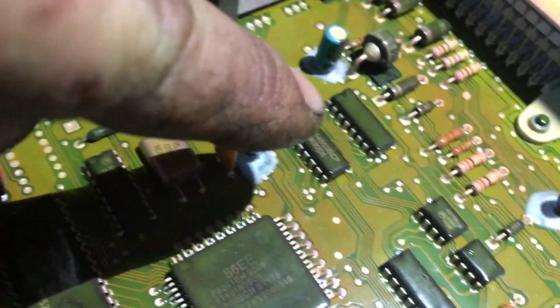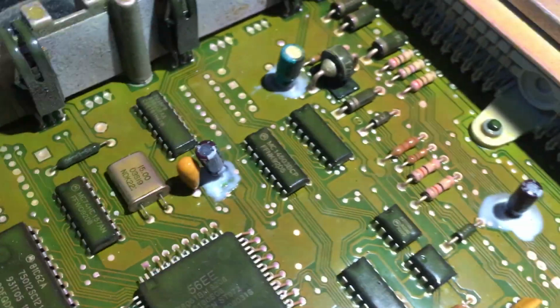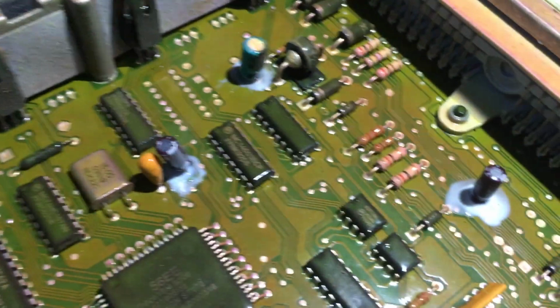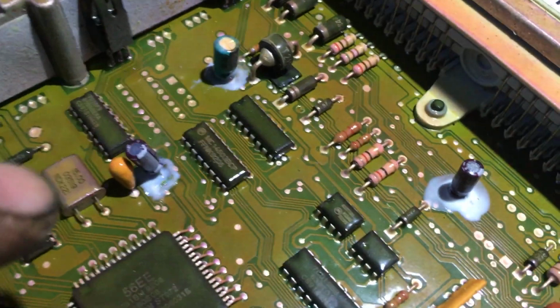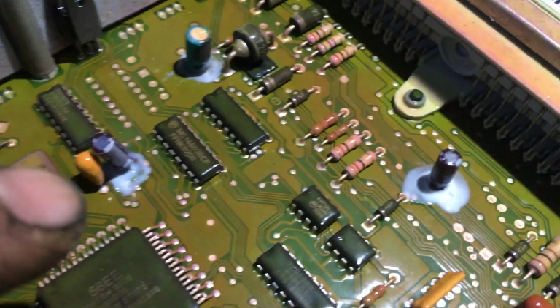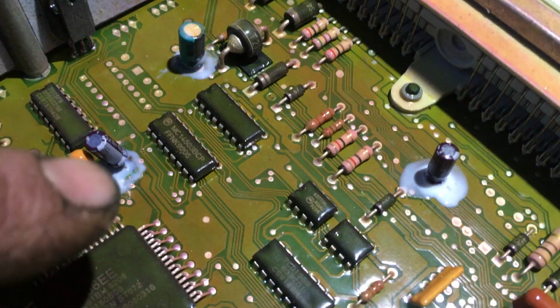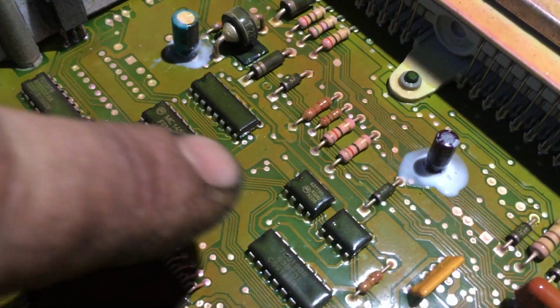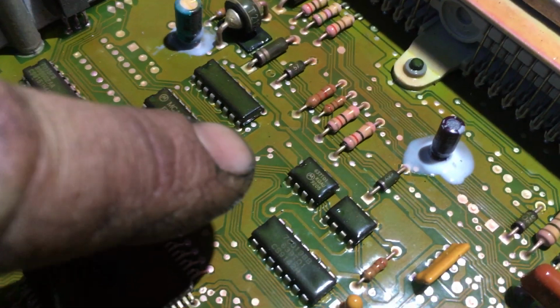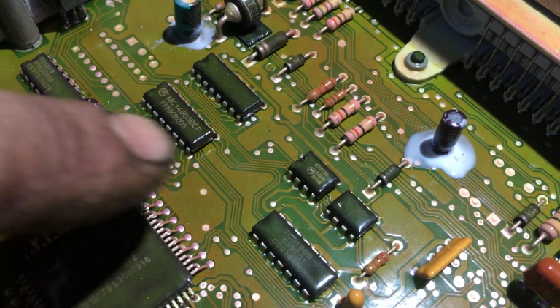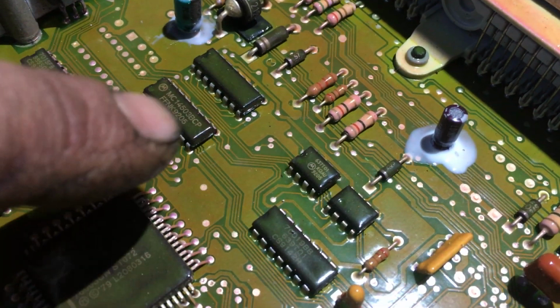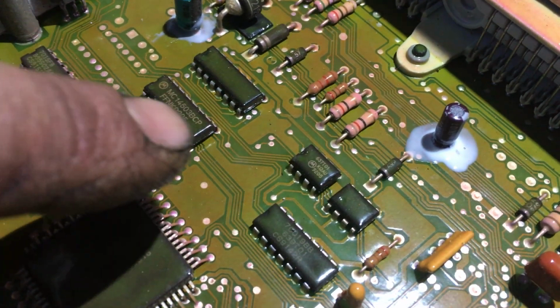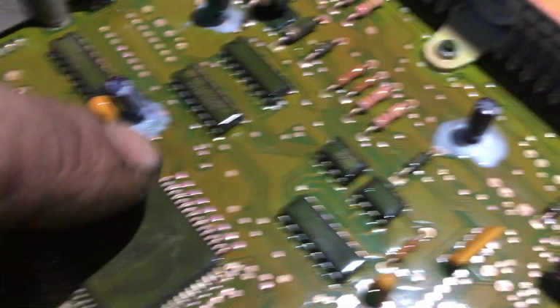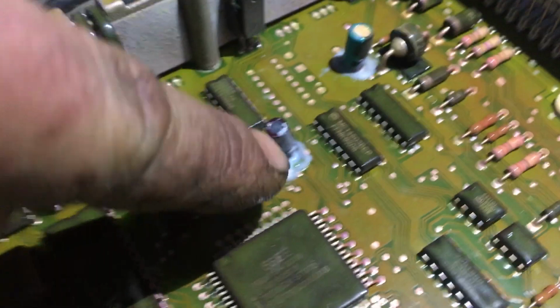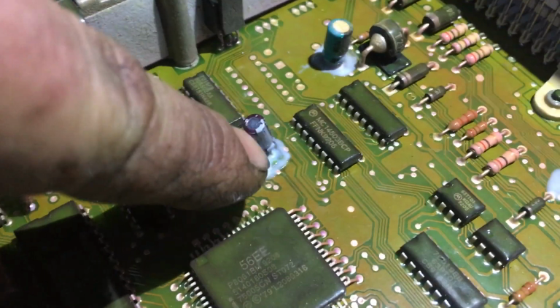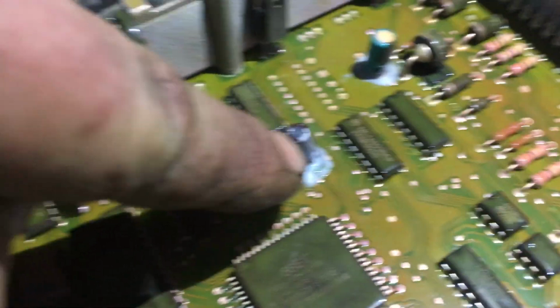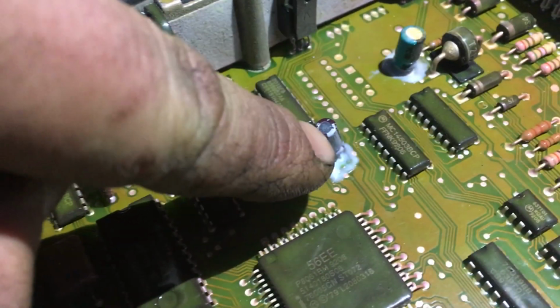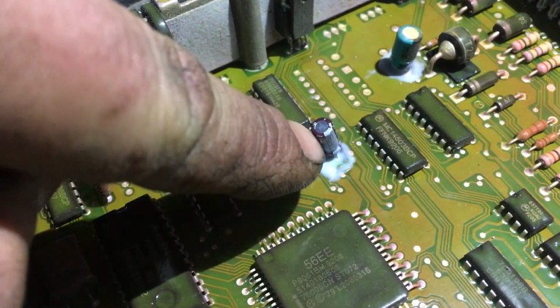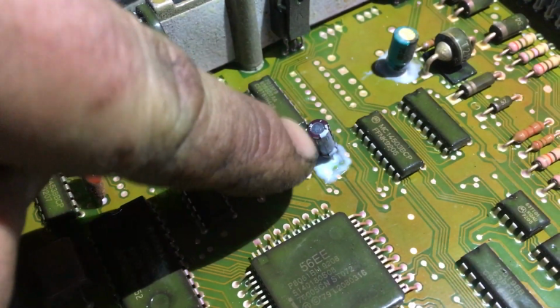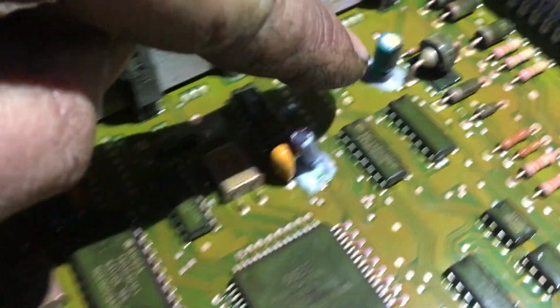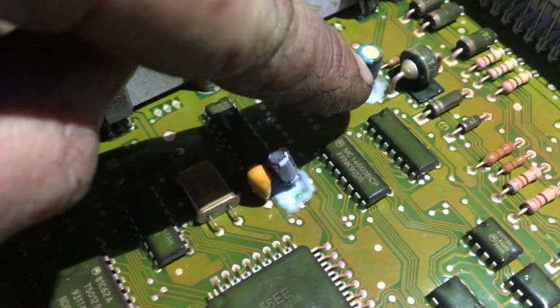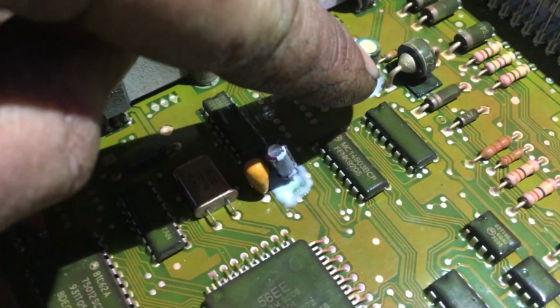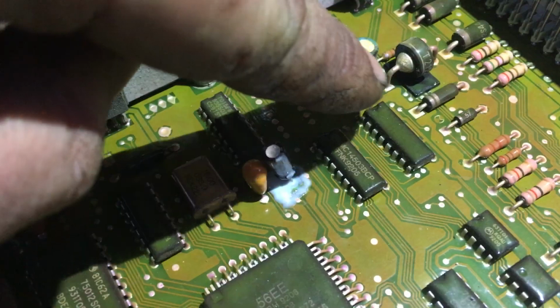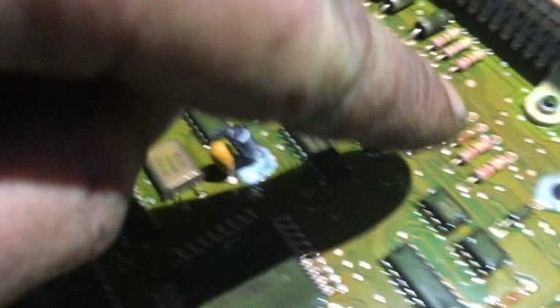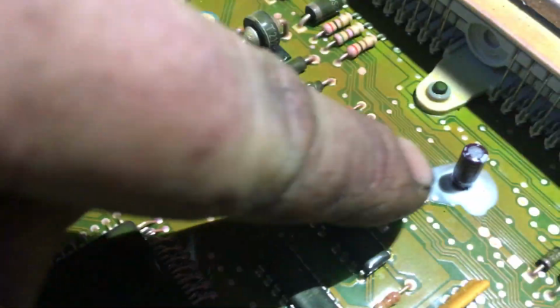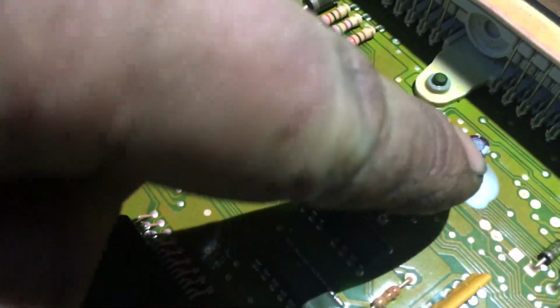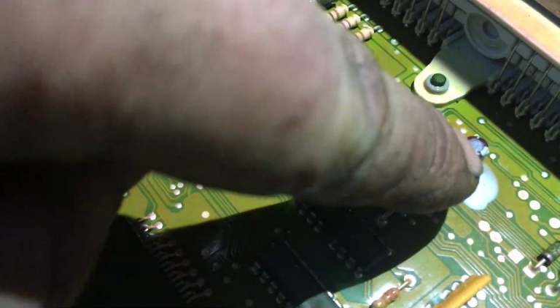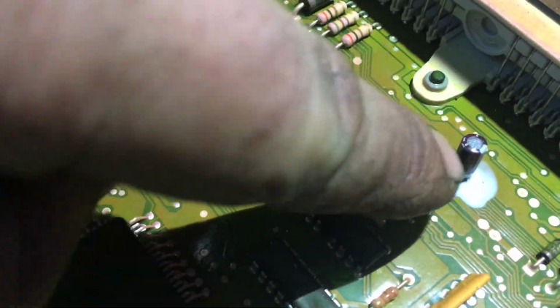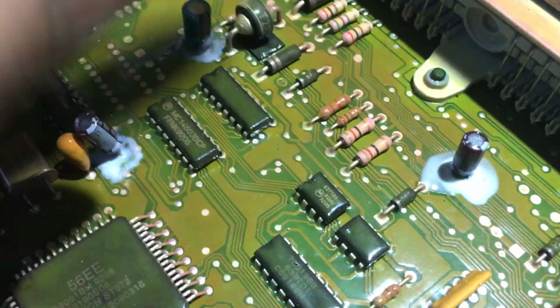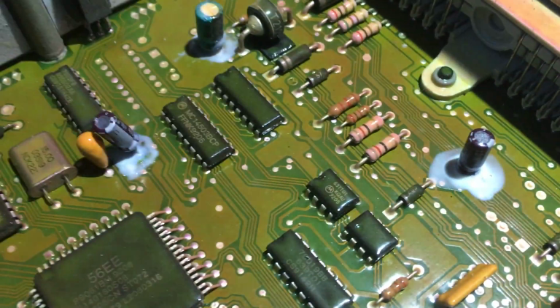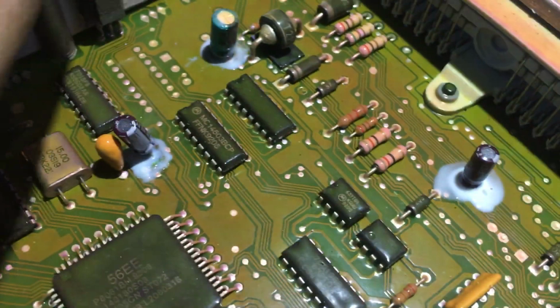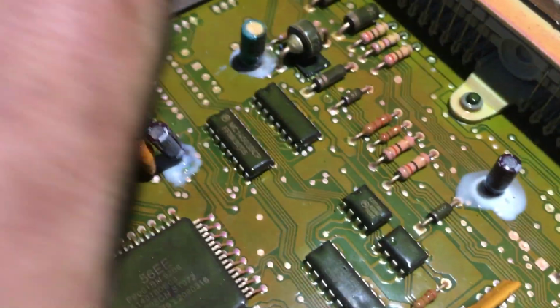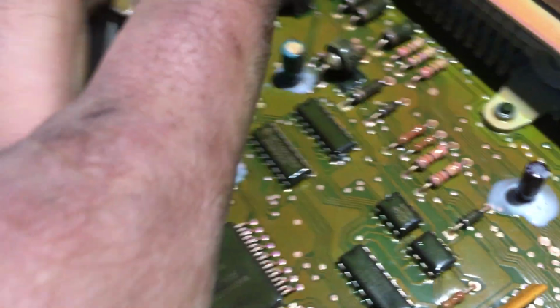Copy the numbers off your old capacitors, solder them in, take note of the polarity — the stripe on them. If you put your capacitor in backwards it won't work.